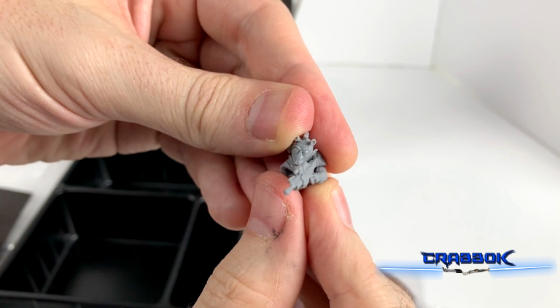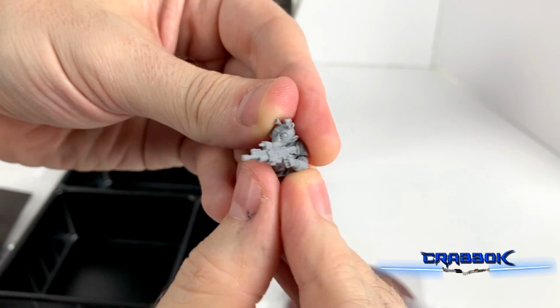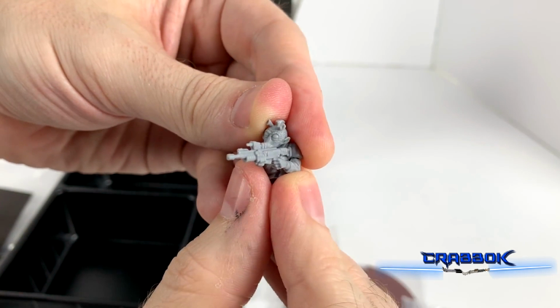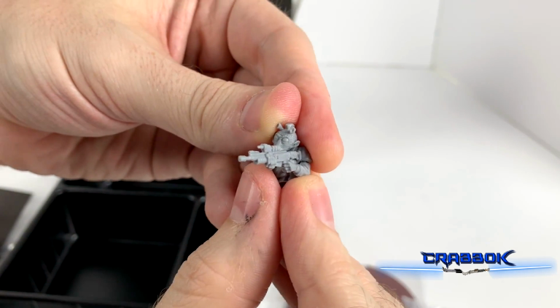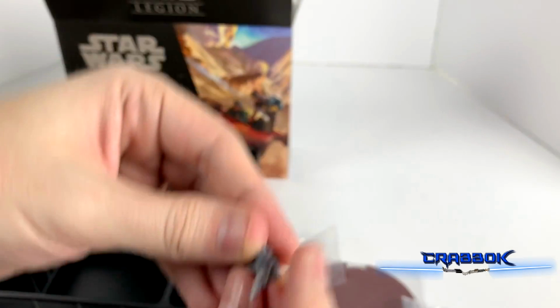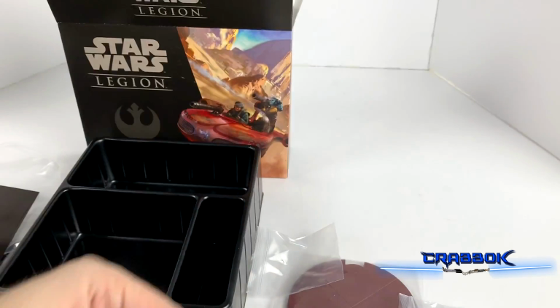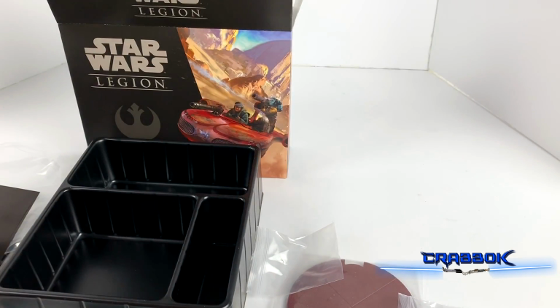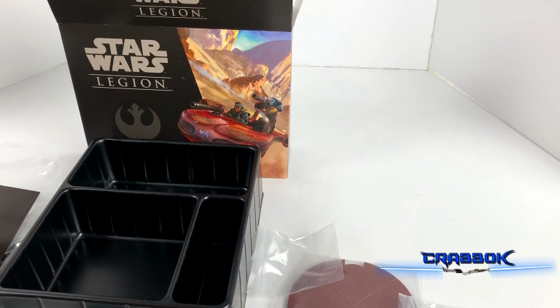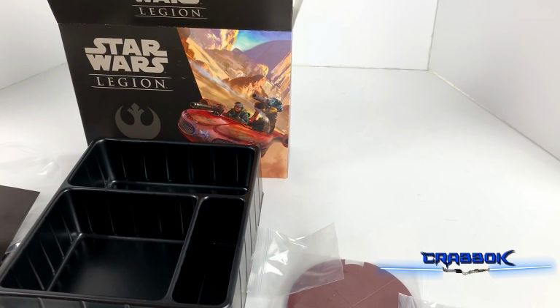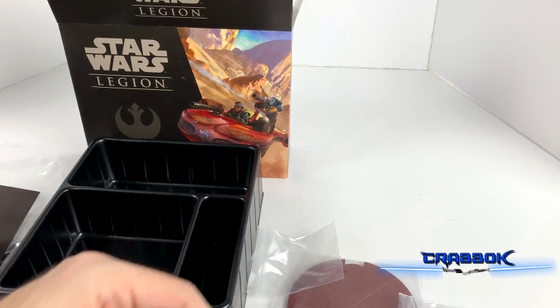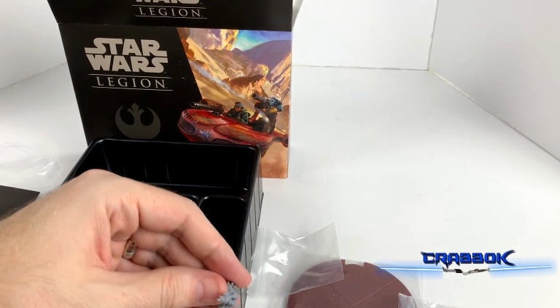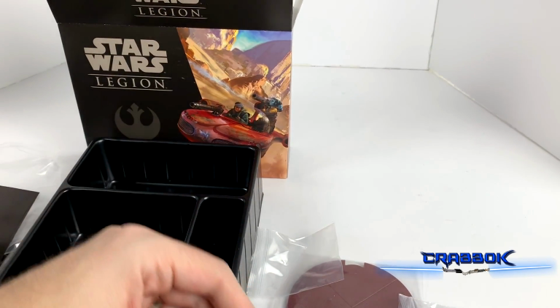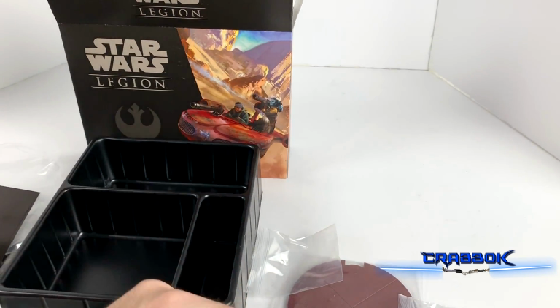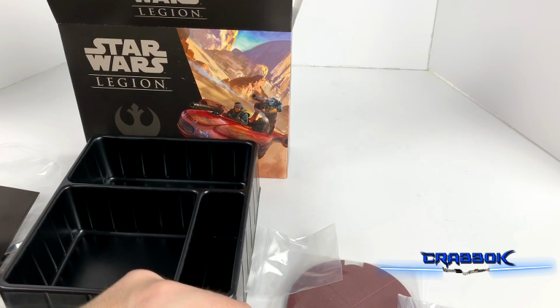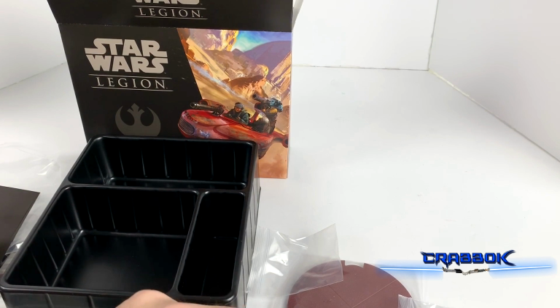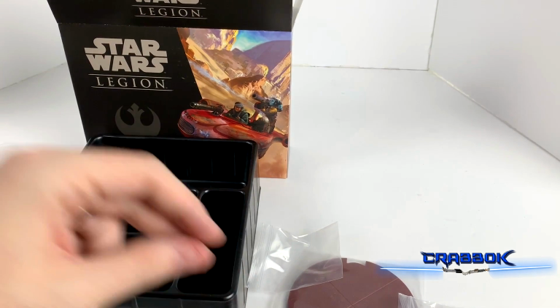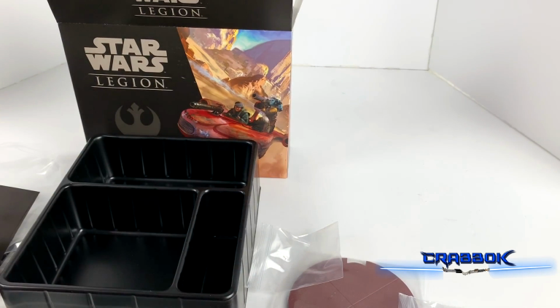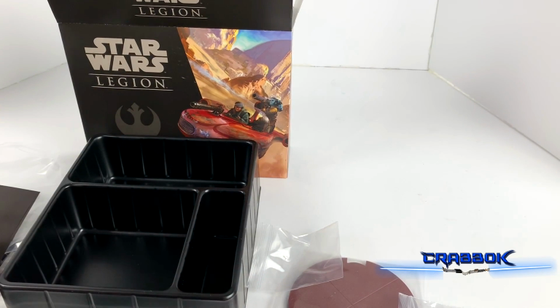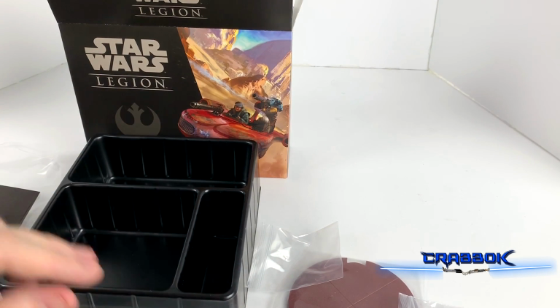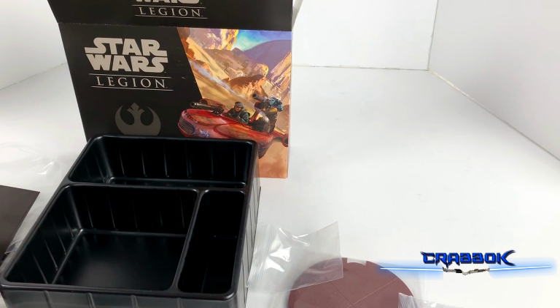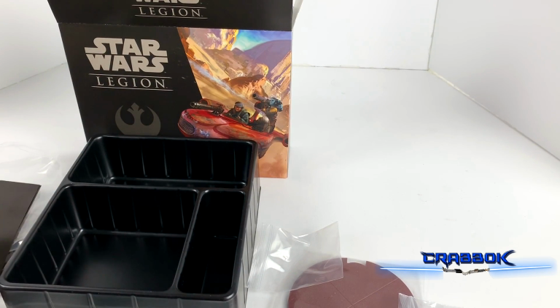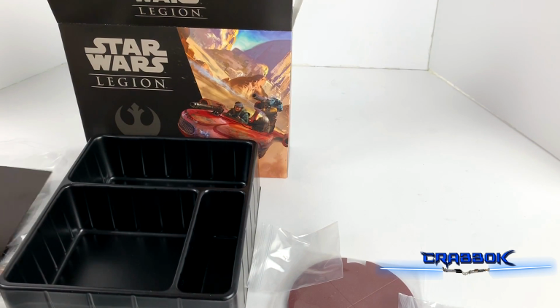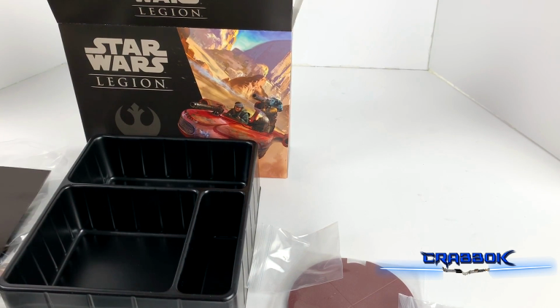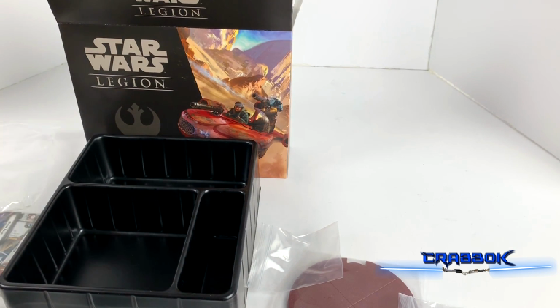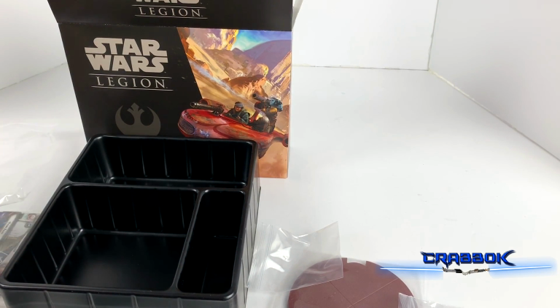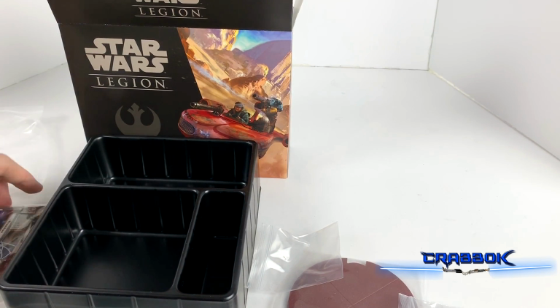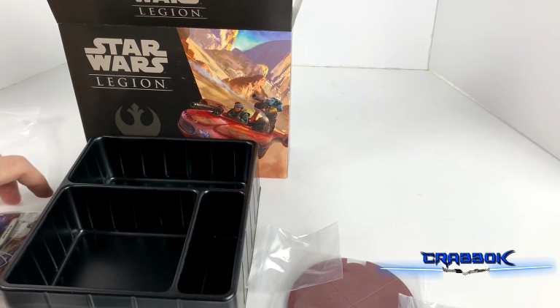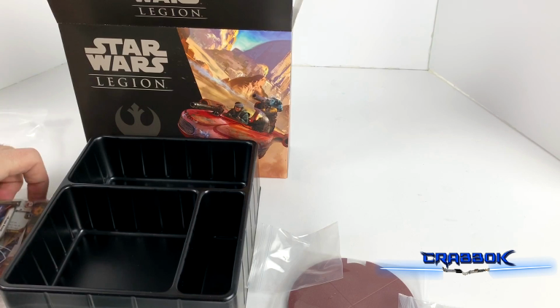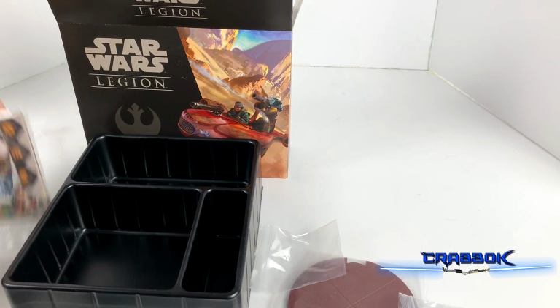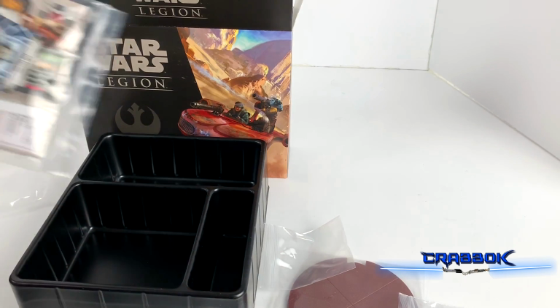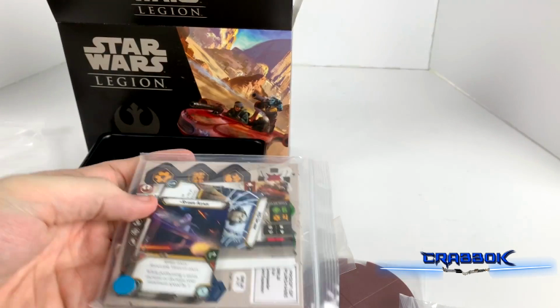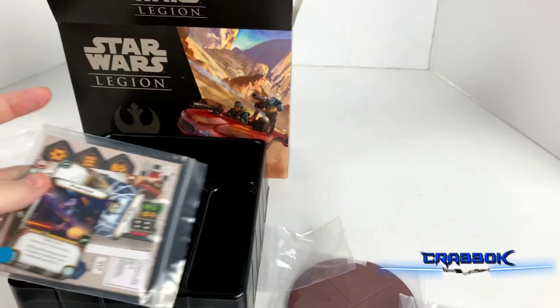He's aiming down sights. The arms don't want to go on too easily, so he's falling apart. Let's go ahead and look at the cards.